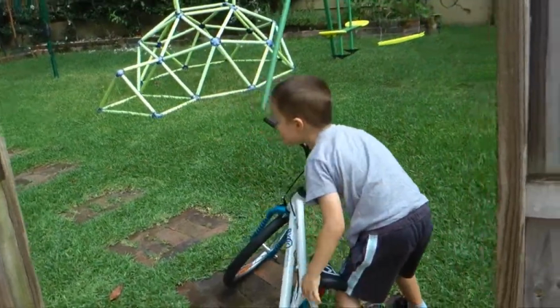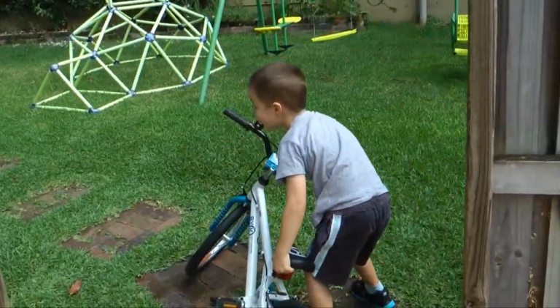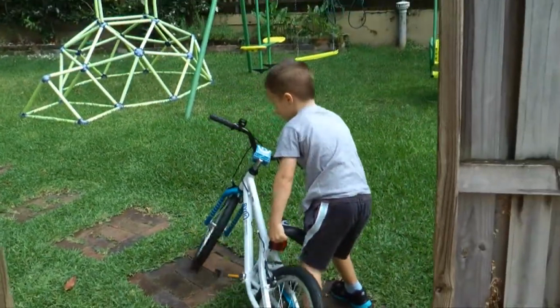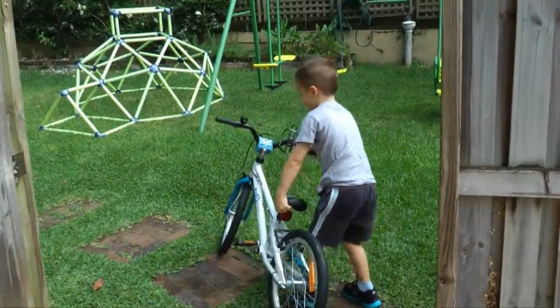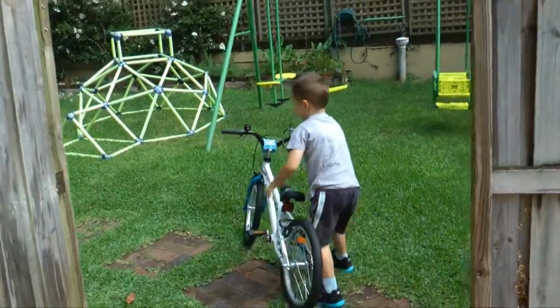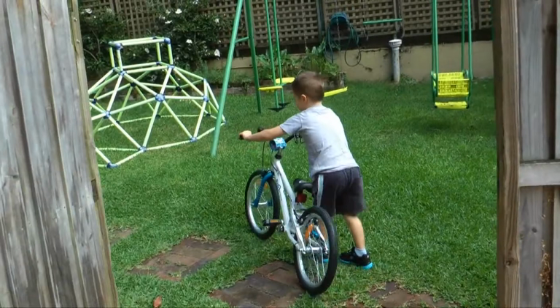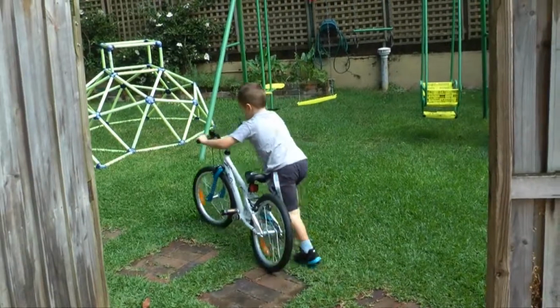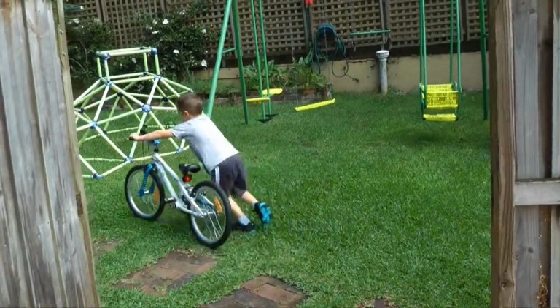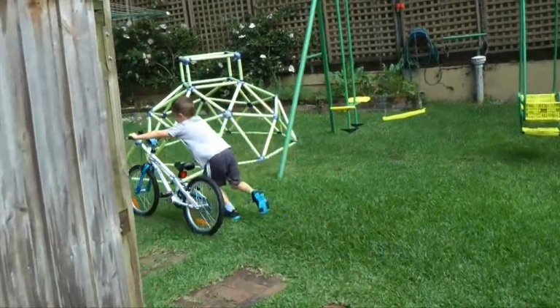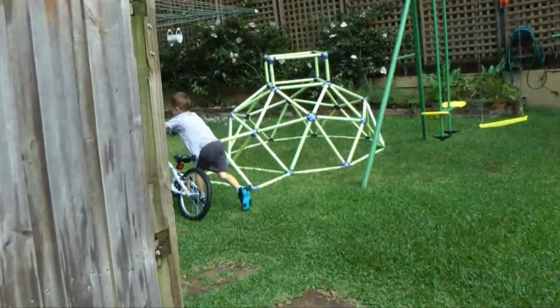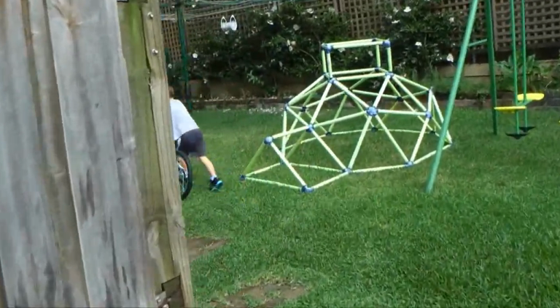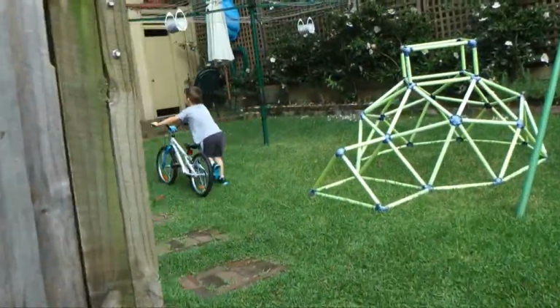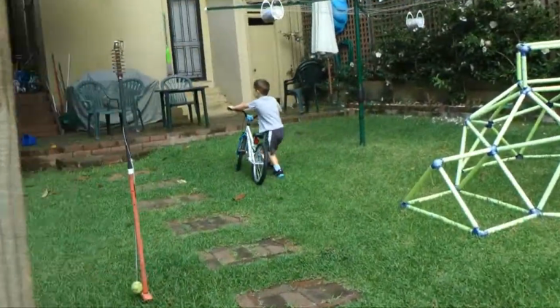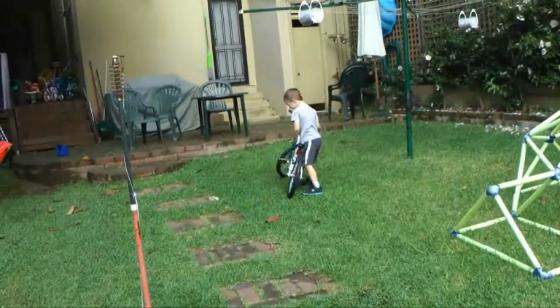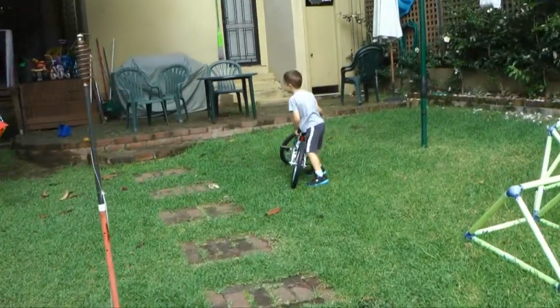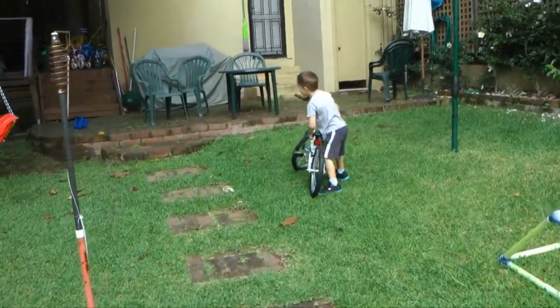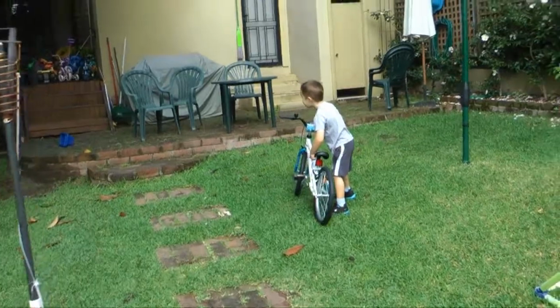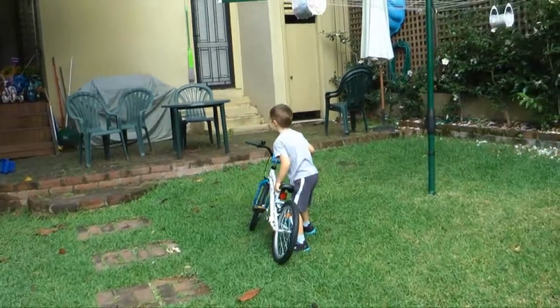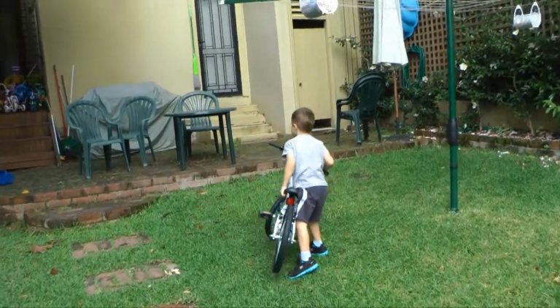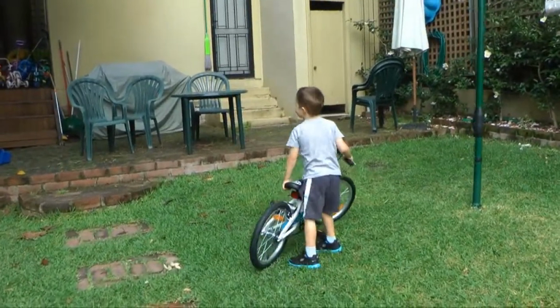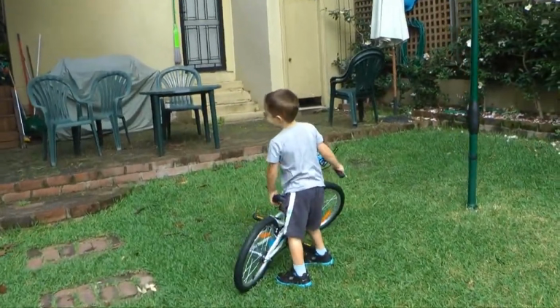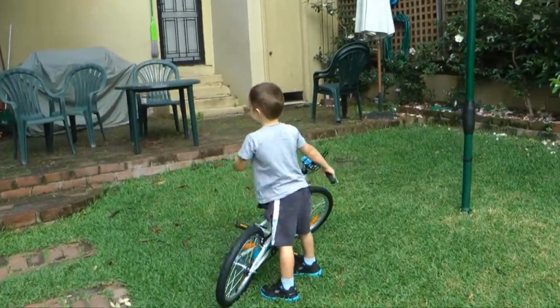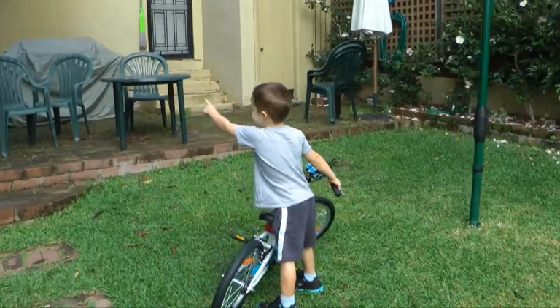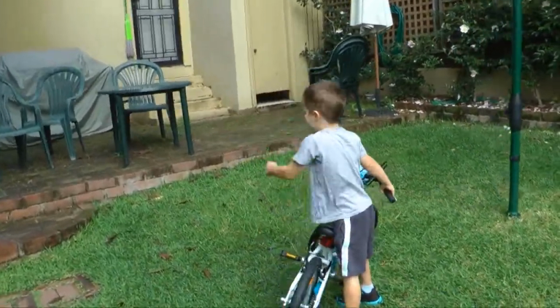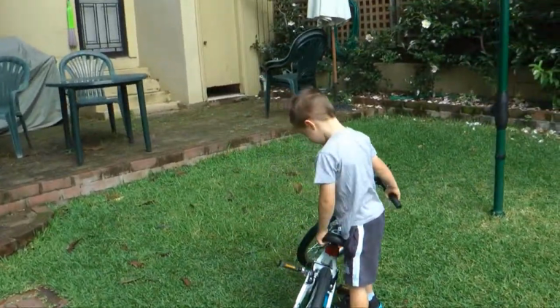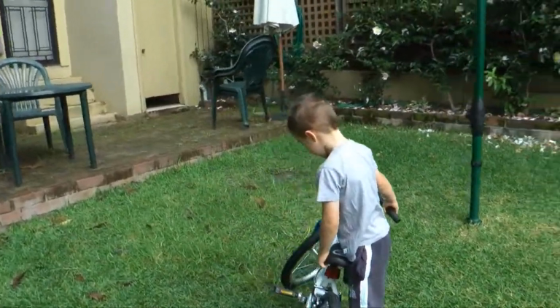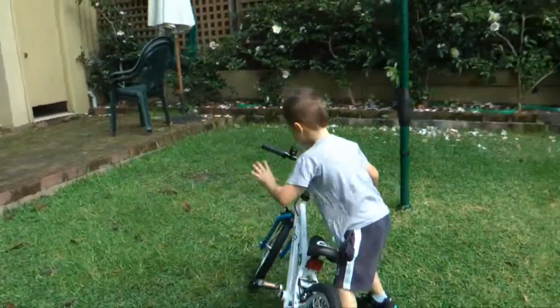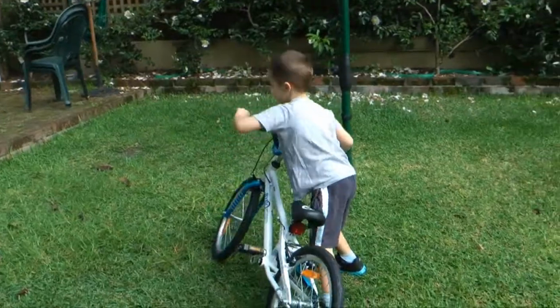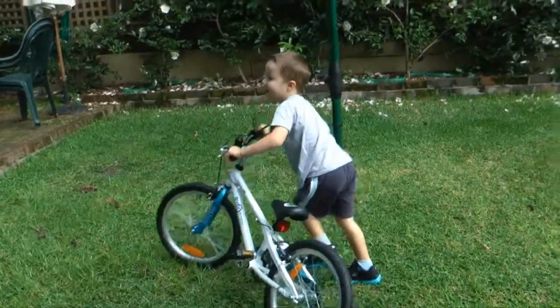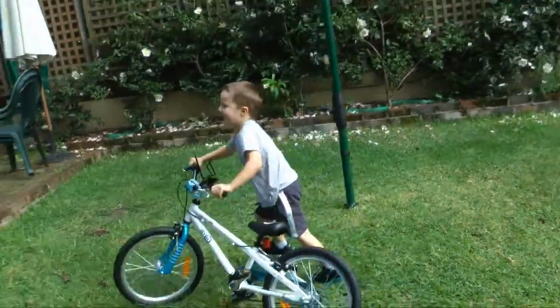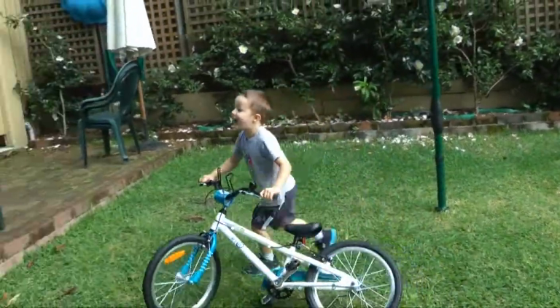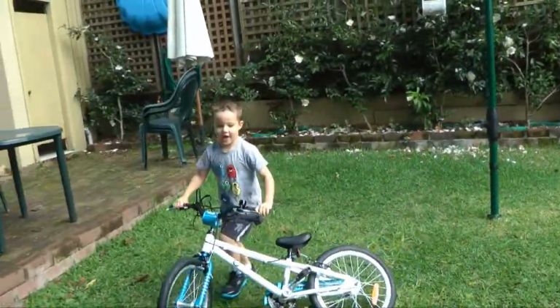Oh my goodness, look at that. Whoa, another new bike! But it's bigger than that one. He's bigger than the other one.